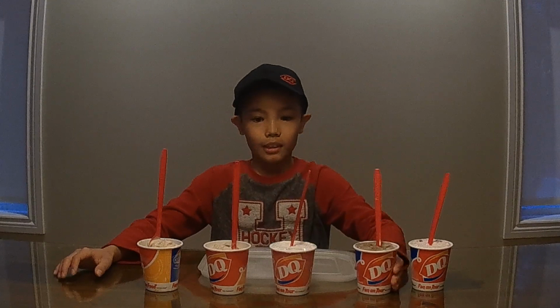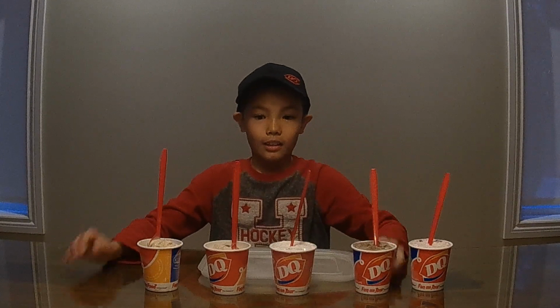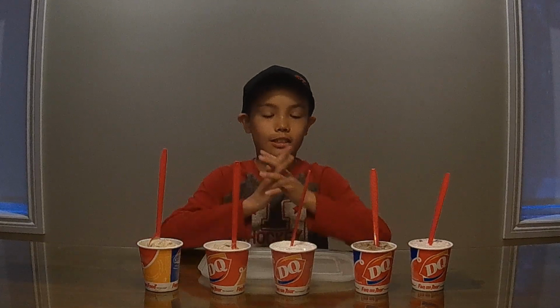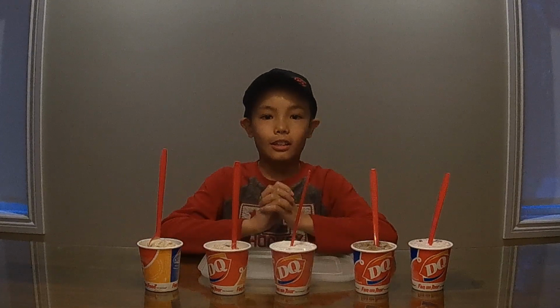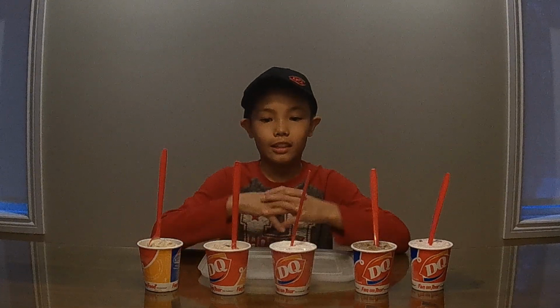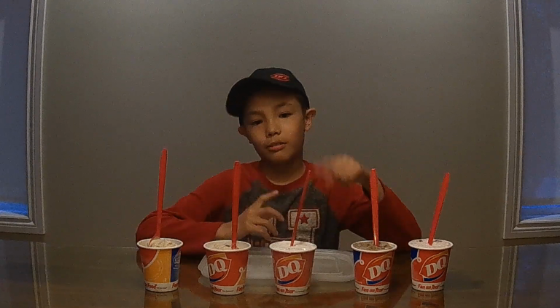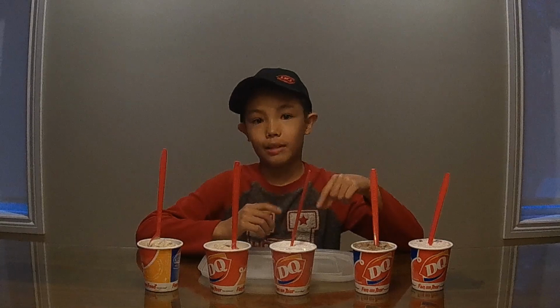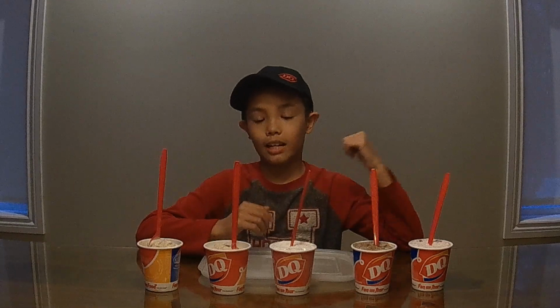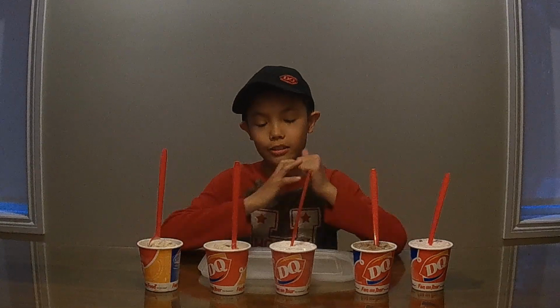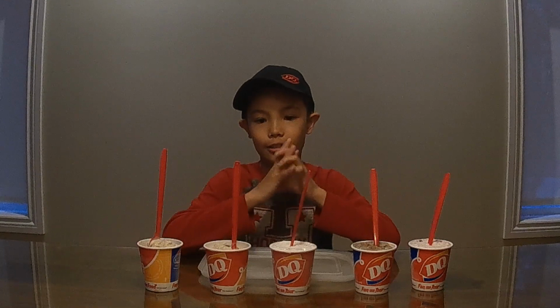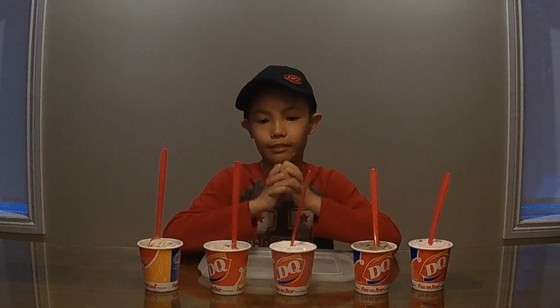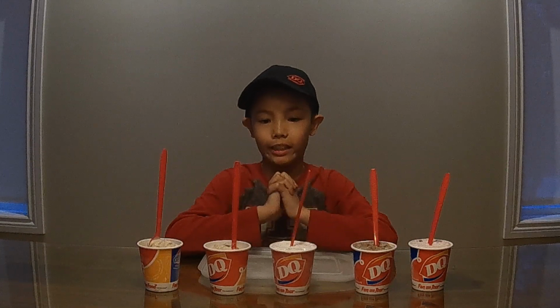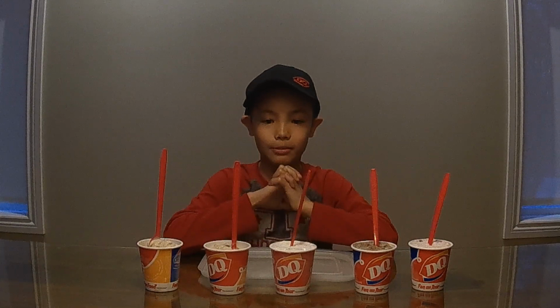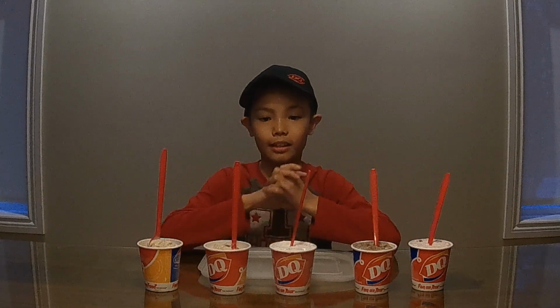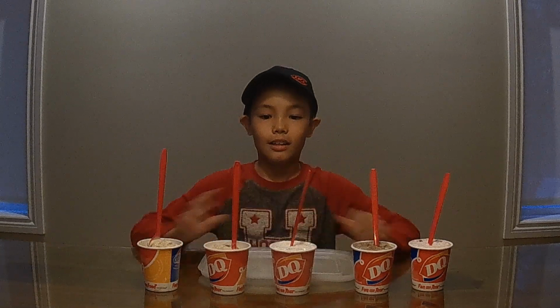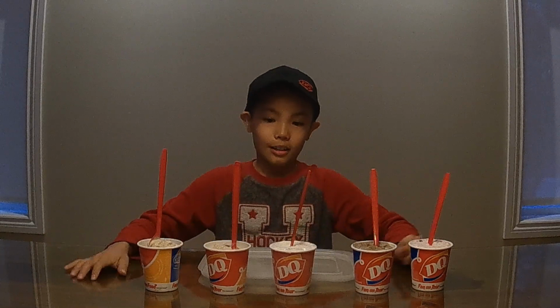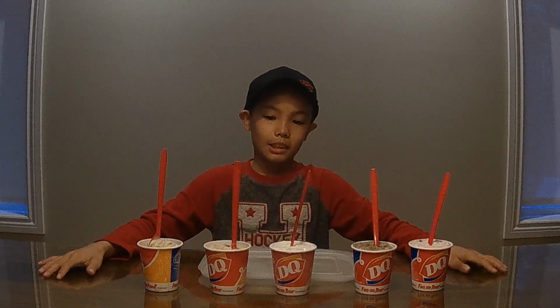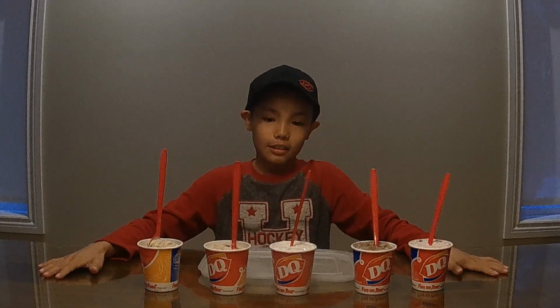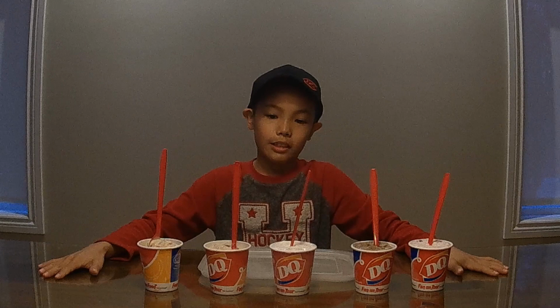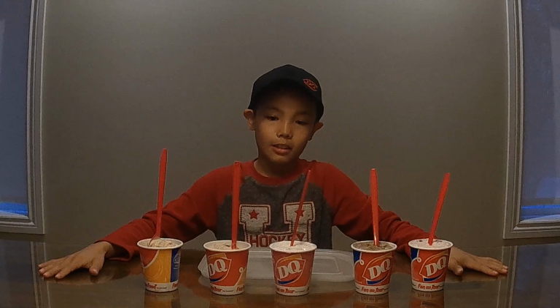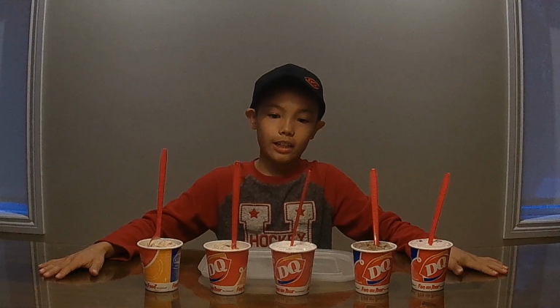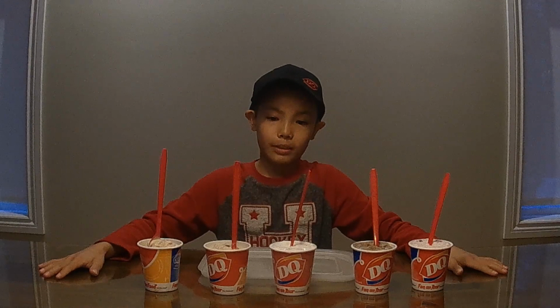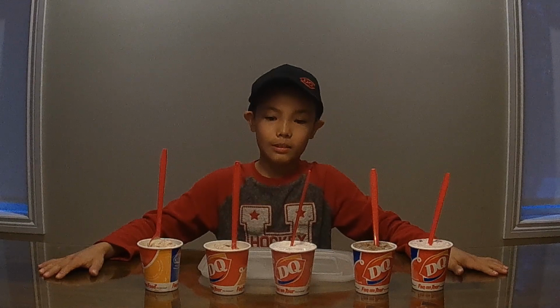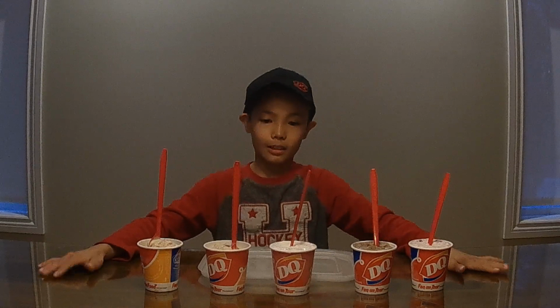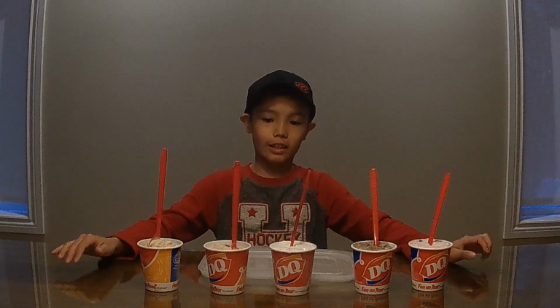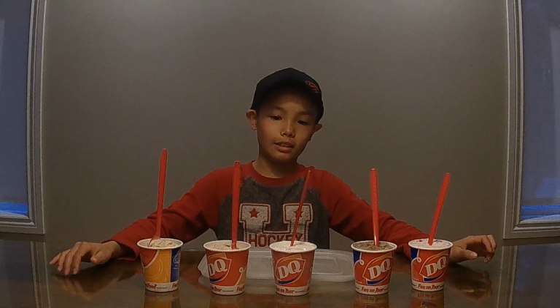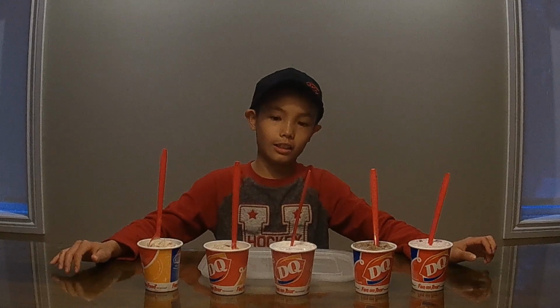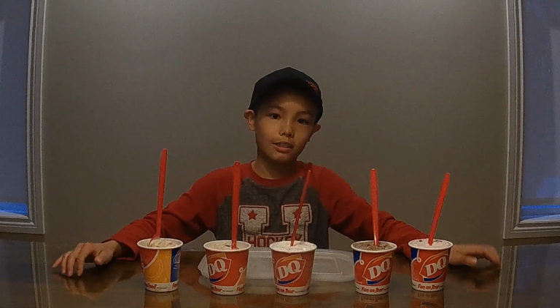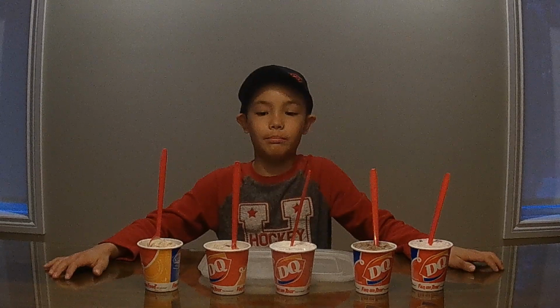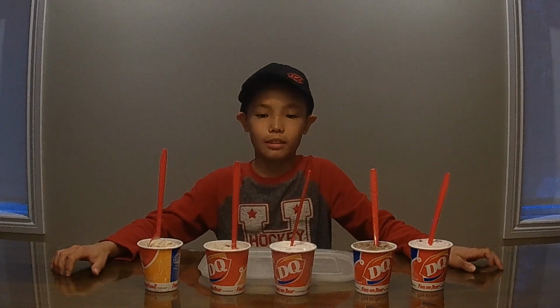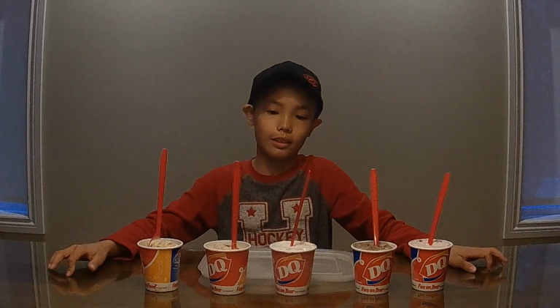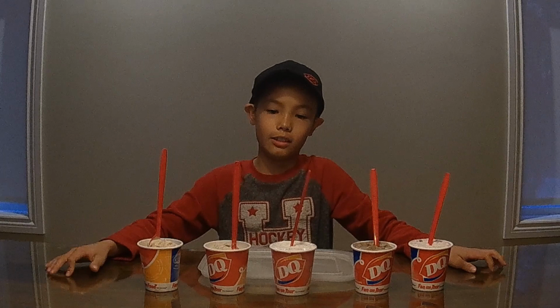Next is Cotton Candy. This was on the menu last year, so I've tried this one. It's cotton candy sprinkles and cotton candy syrup and vanilla ice cream.